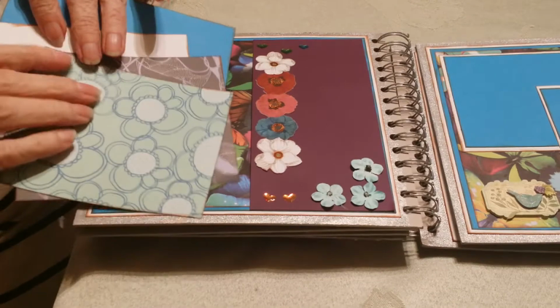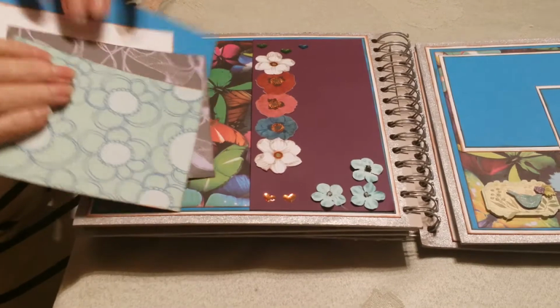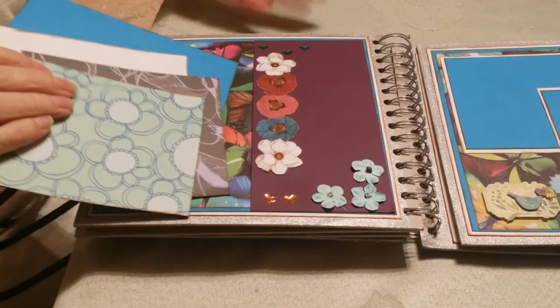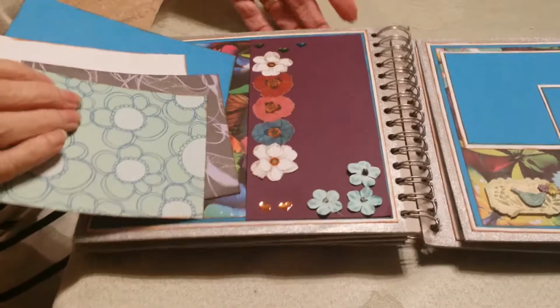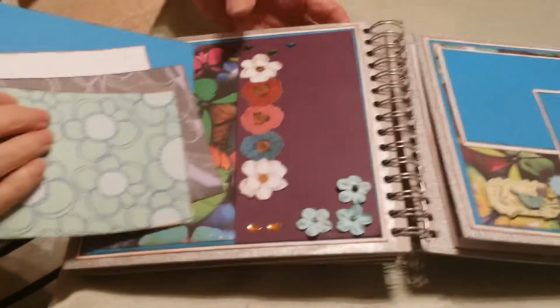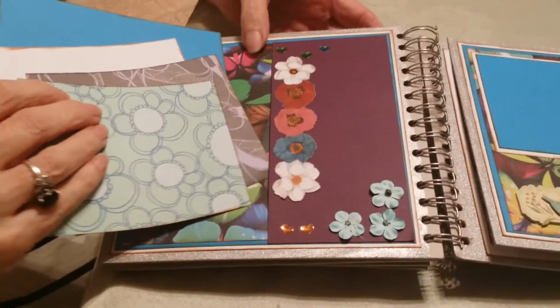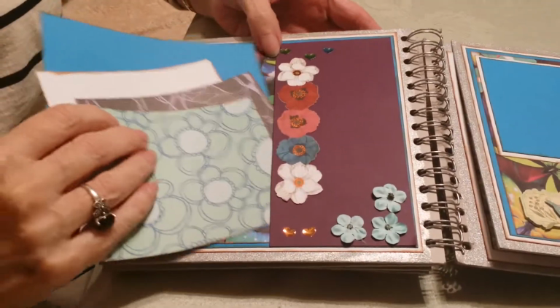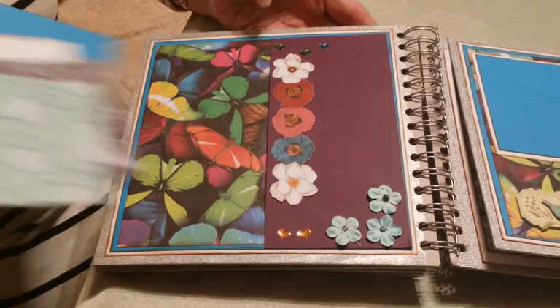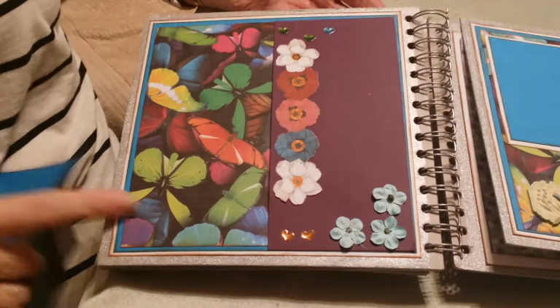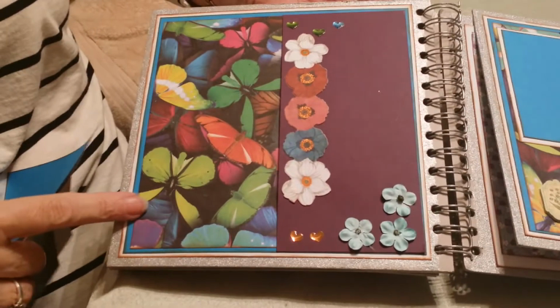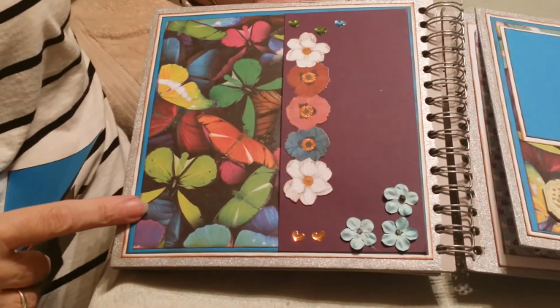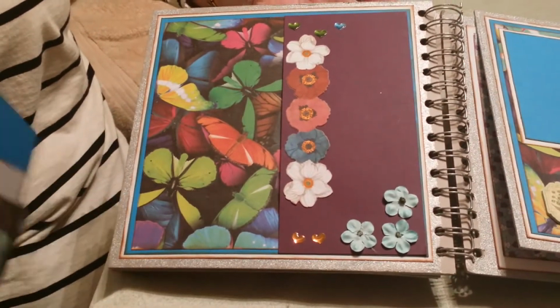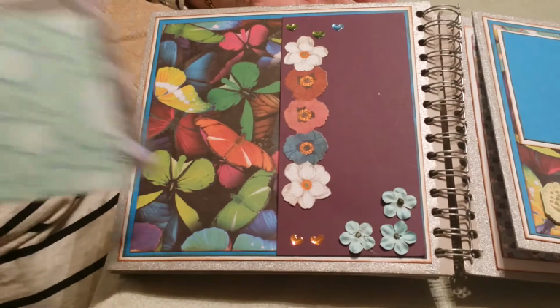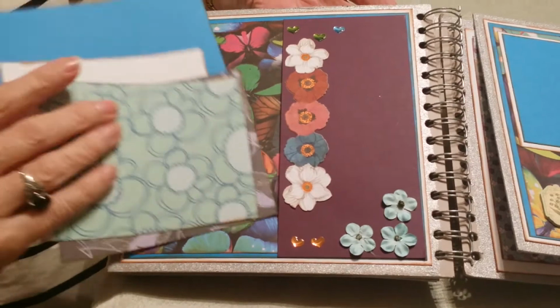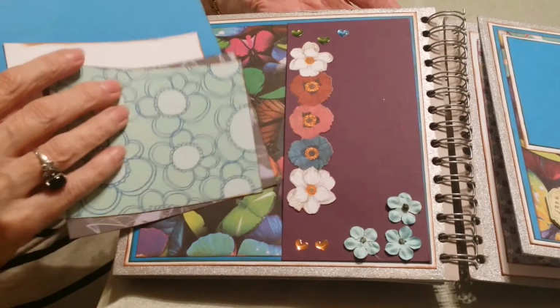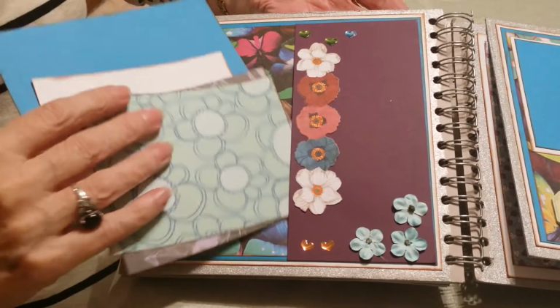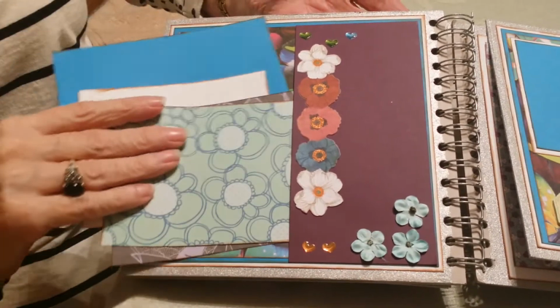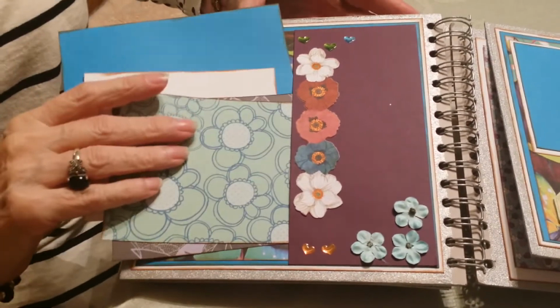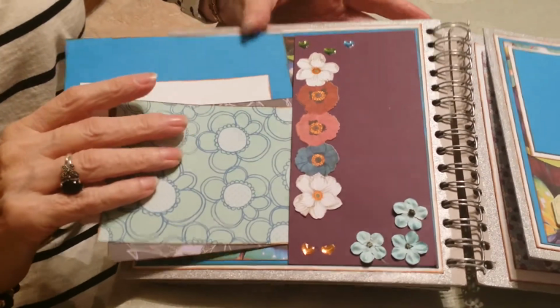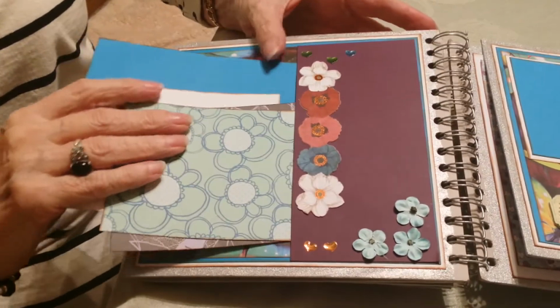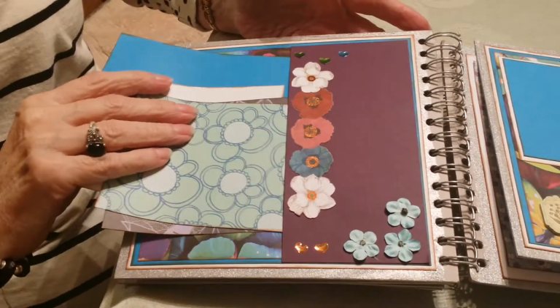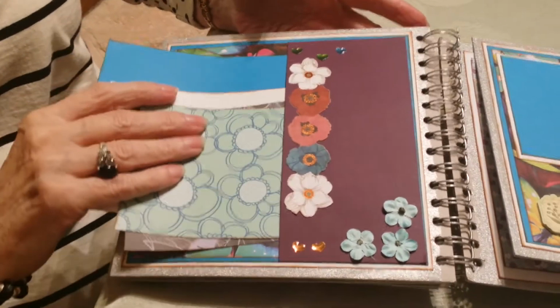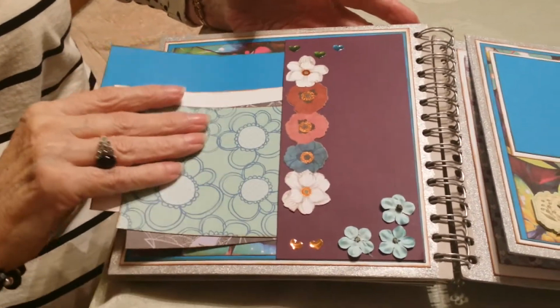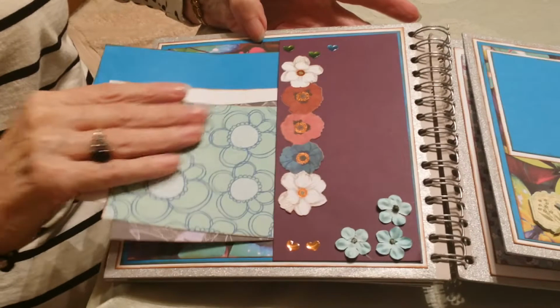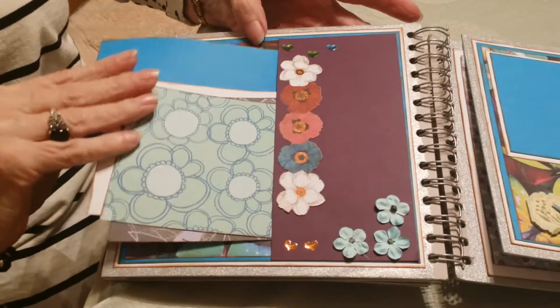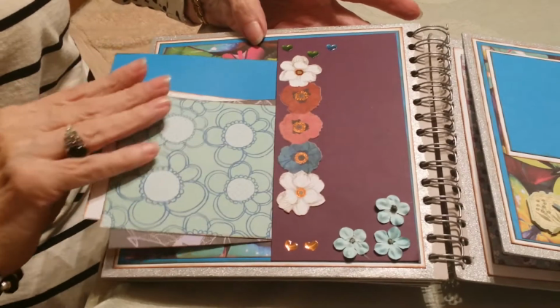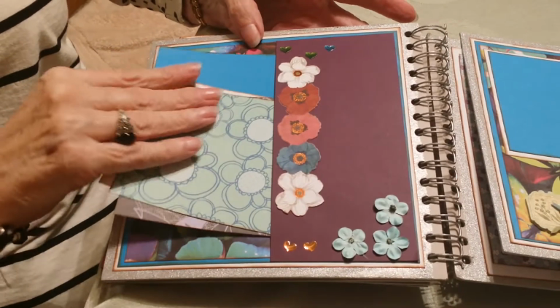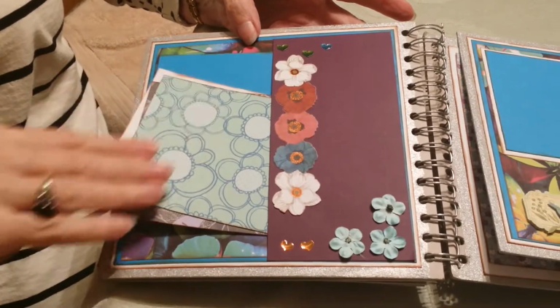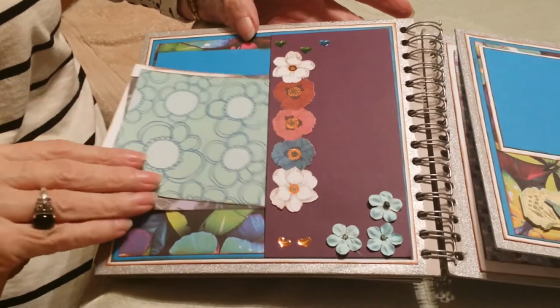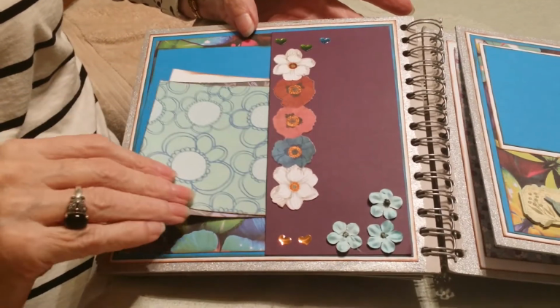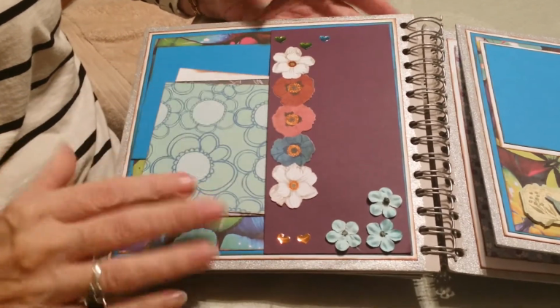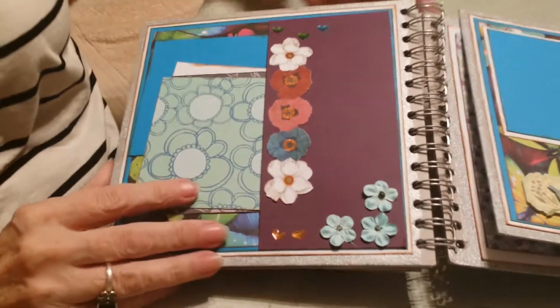I like the way all these papers went together, and butterflies — she loves butterflies. So I used papers that would coordinate with the butterflies because Kix loves butterflies.